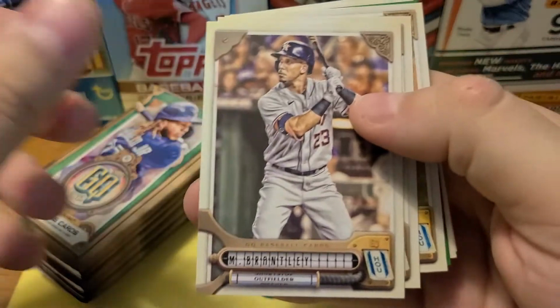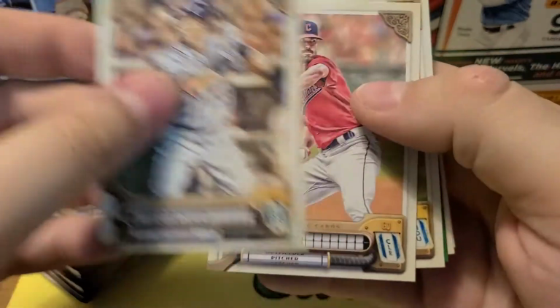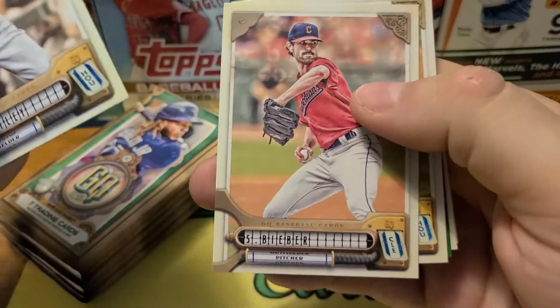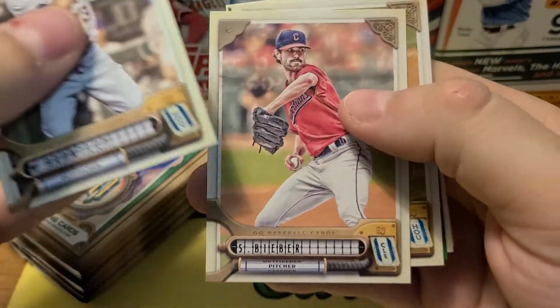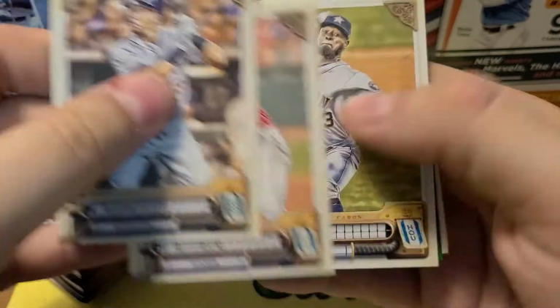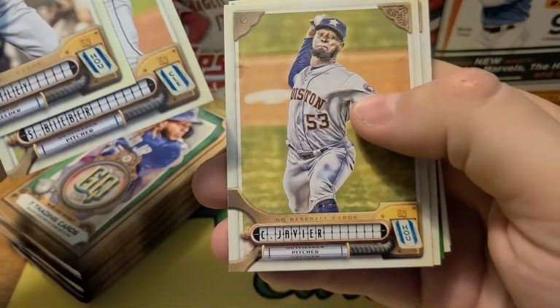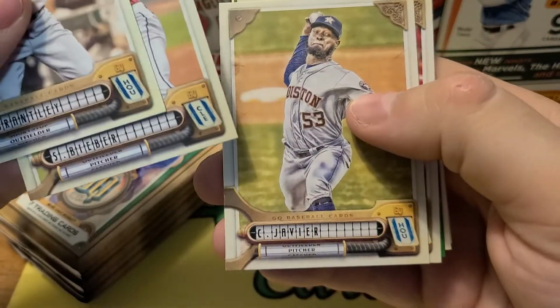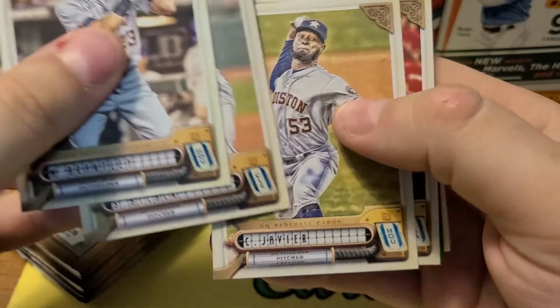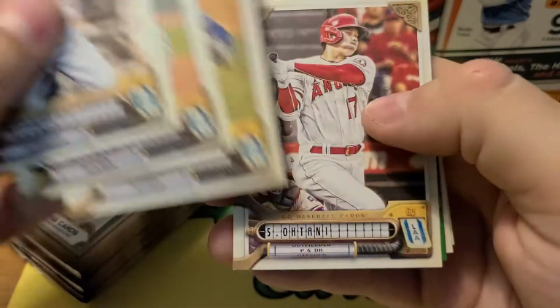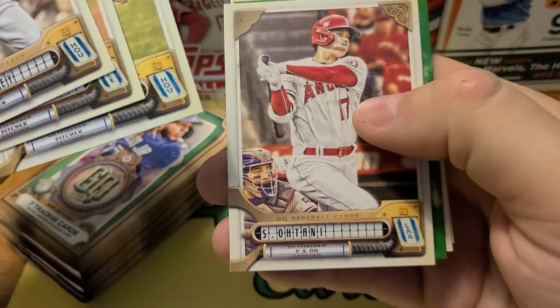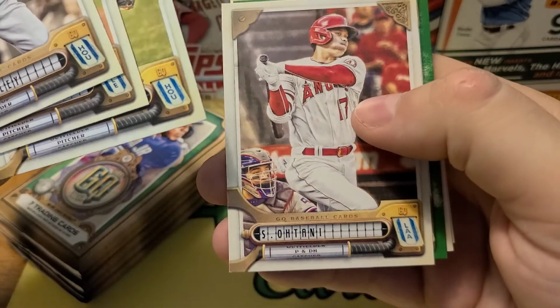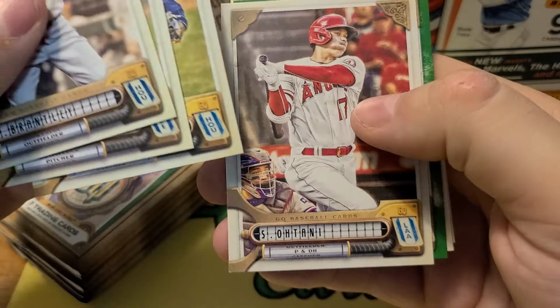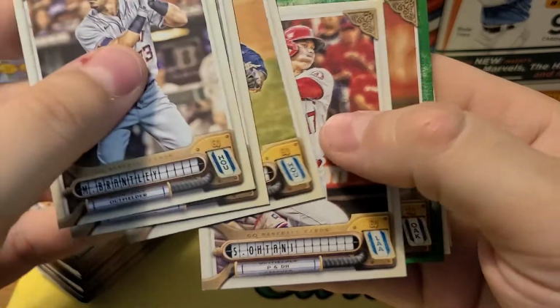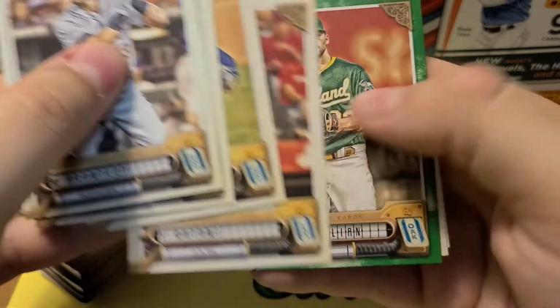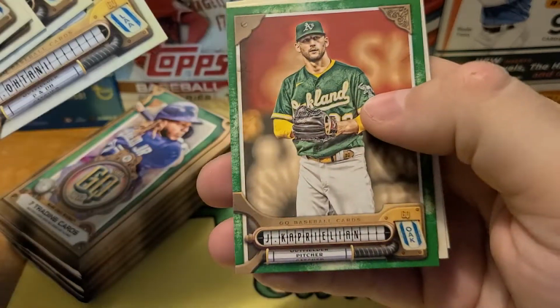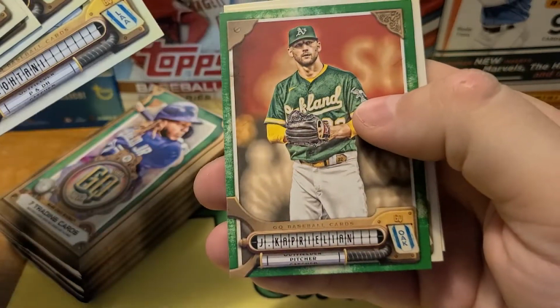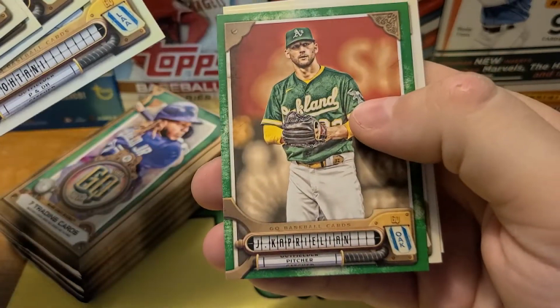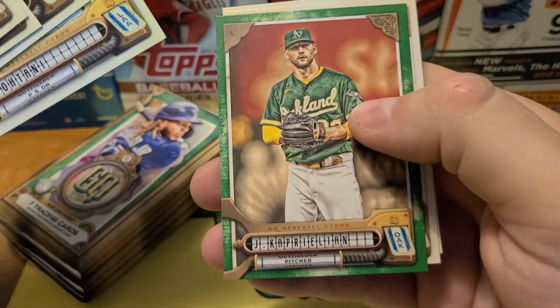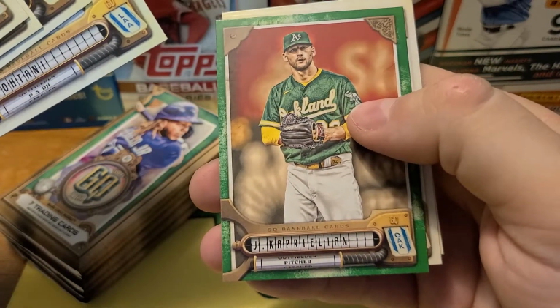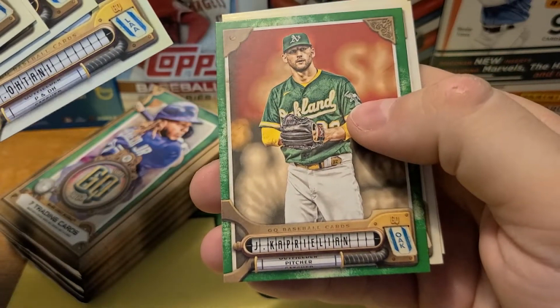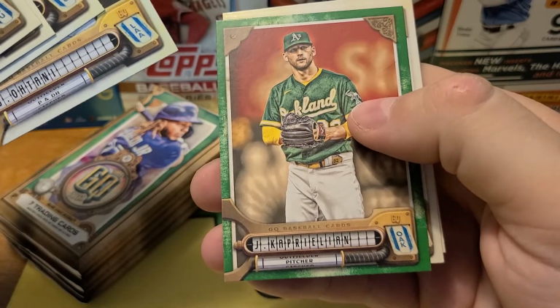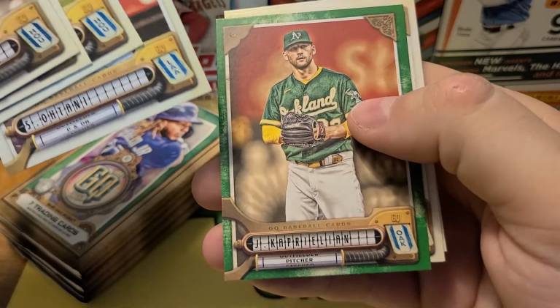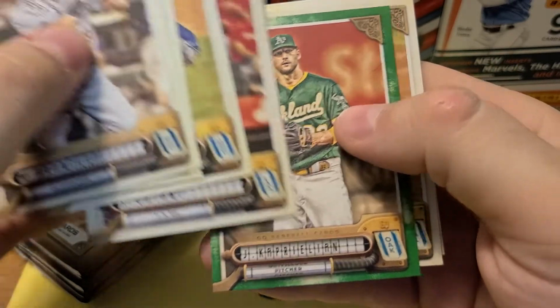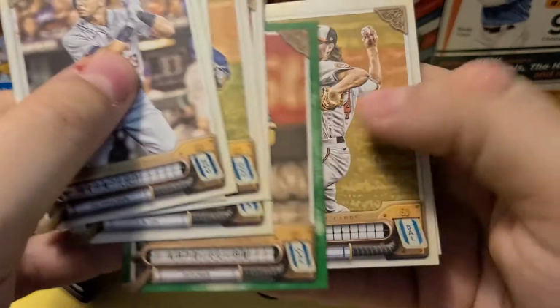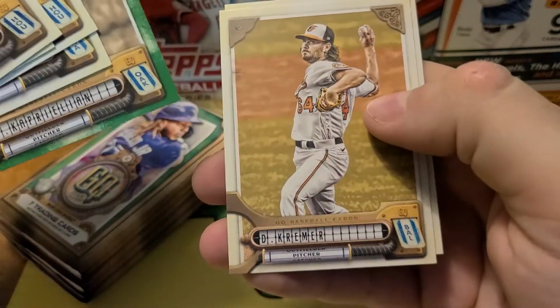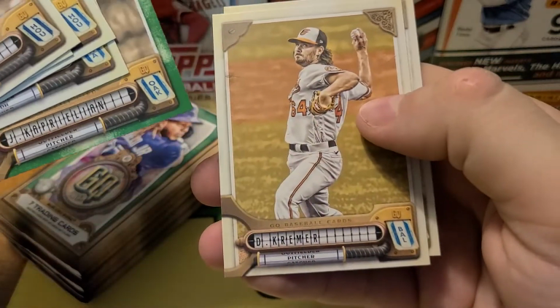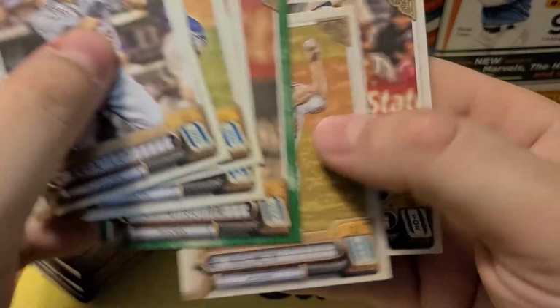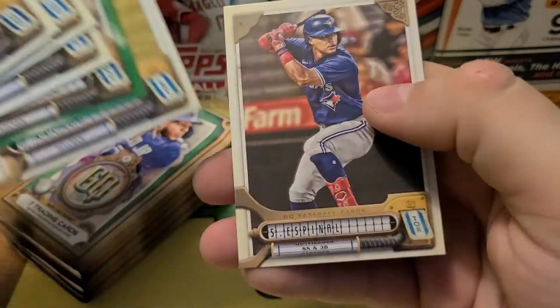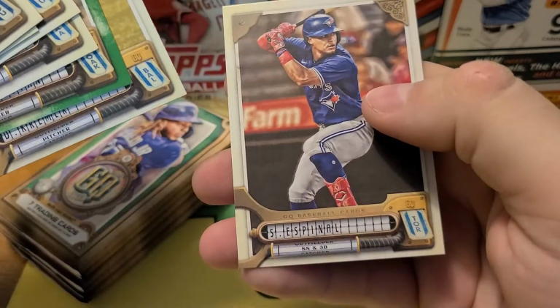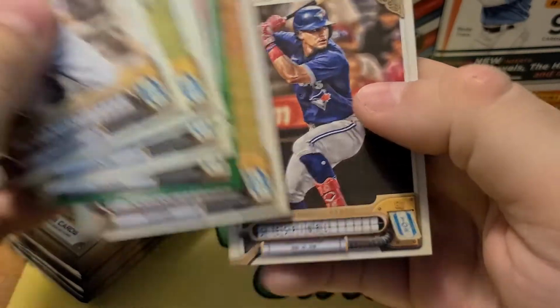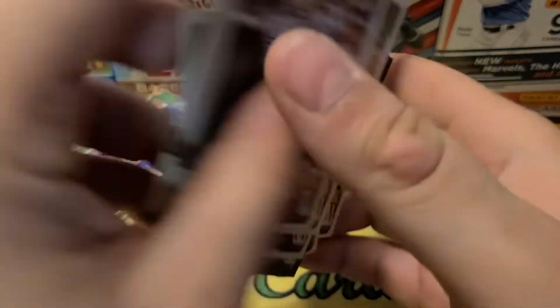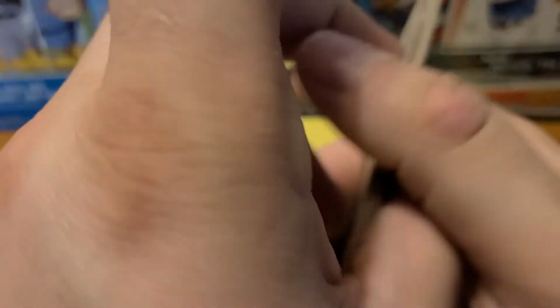We got Brantley, Bieber, Javier, Shohei, our green coming up, Capriillion, Cremor, and Espanol.